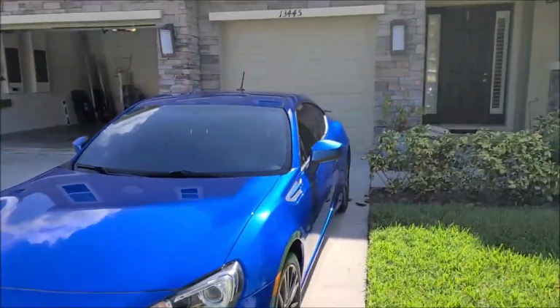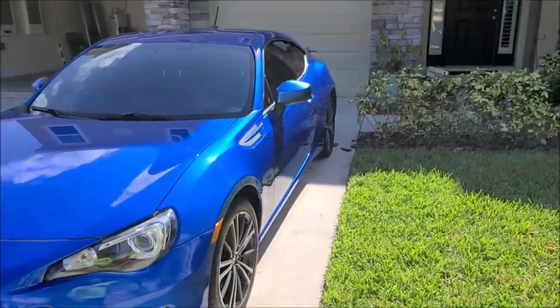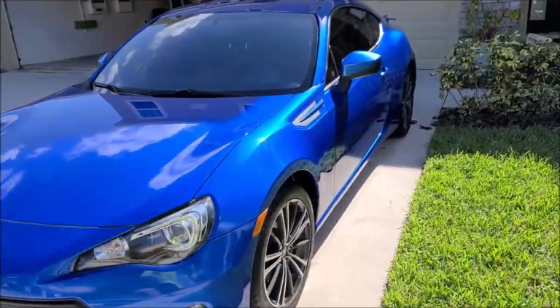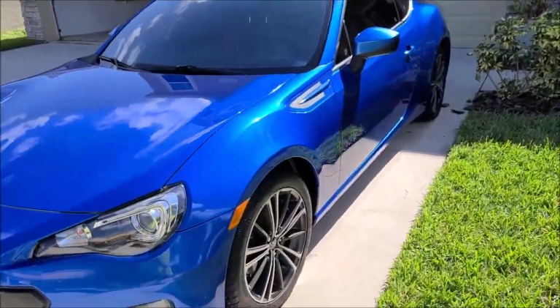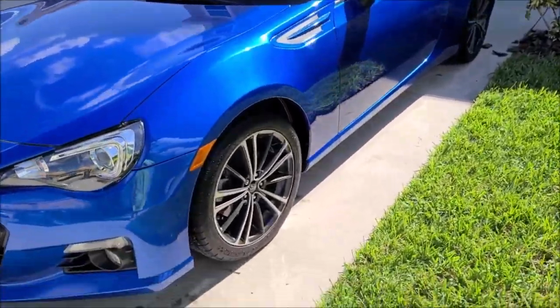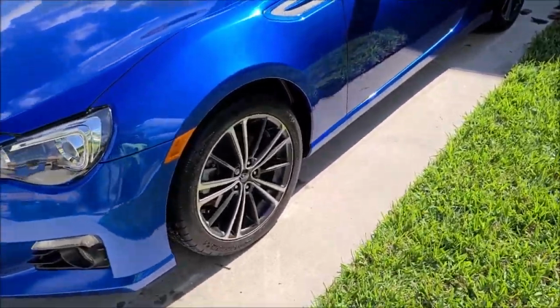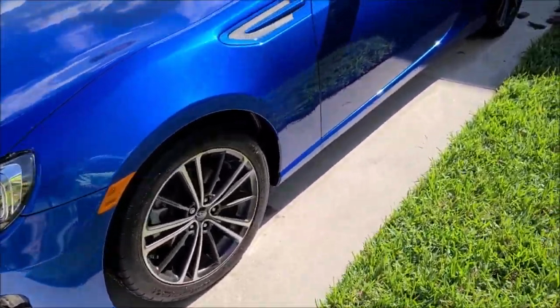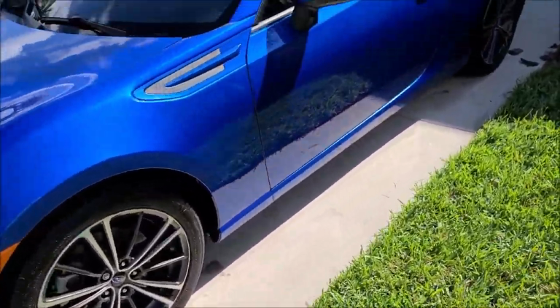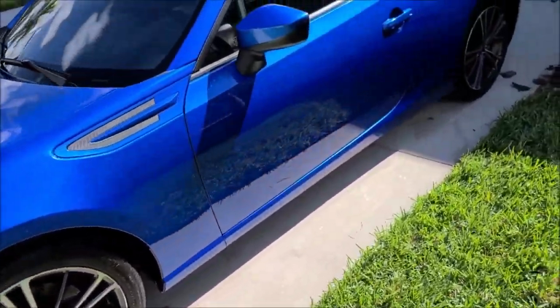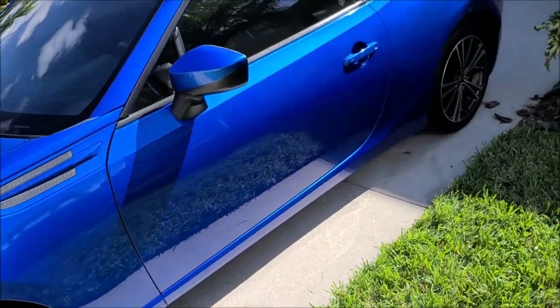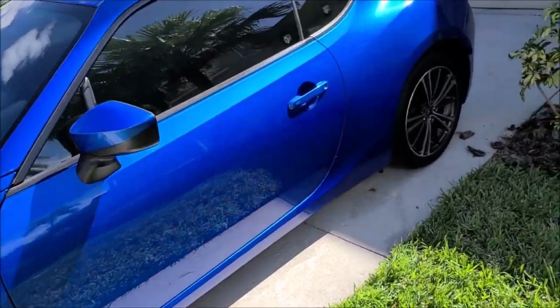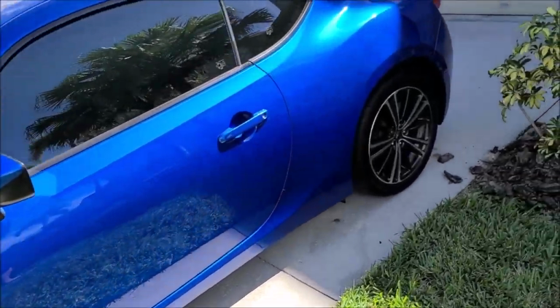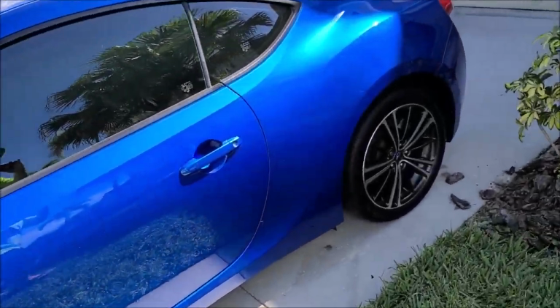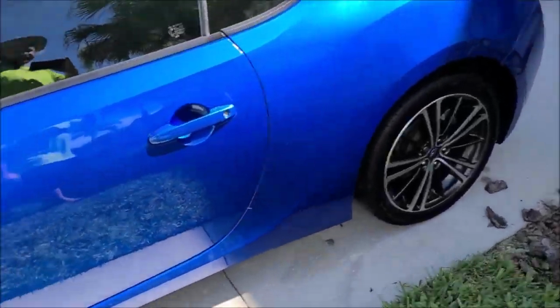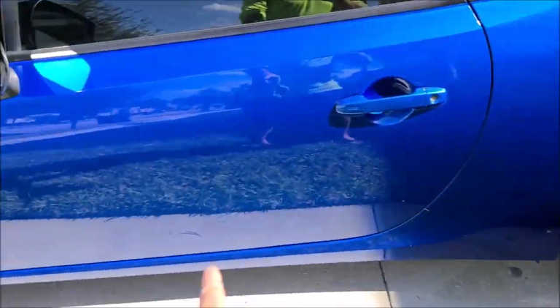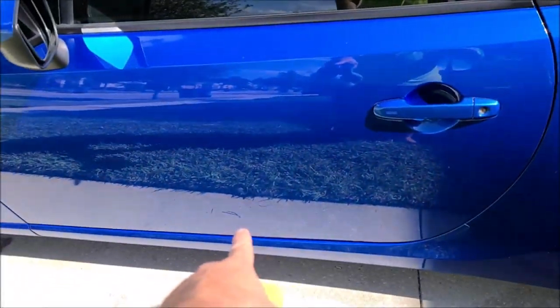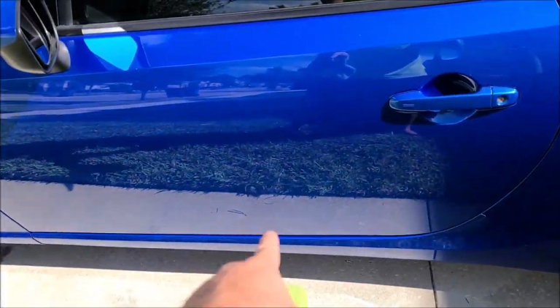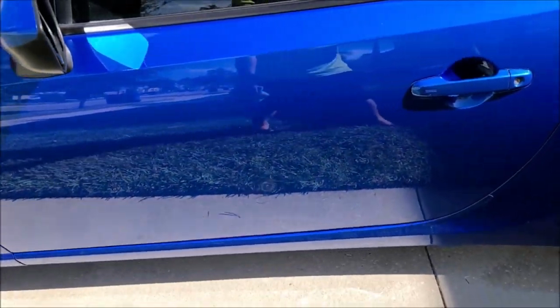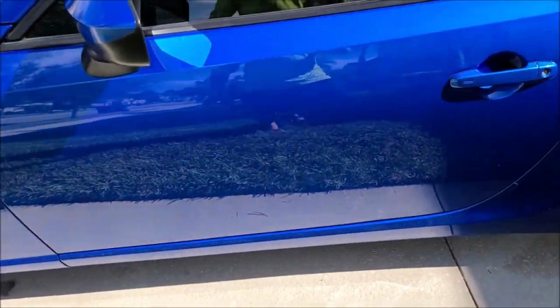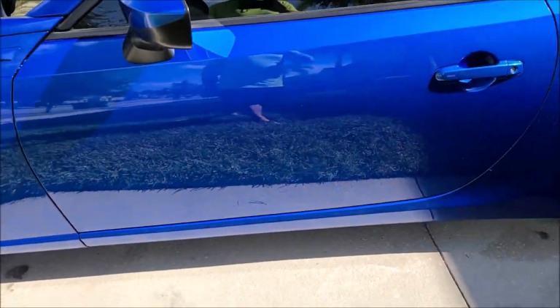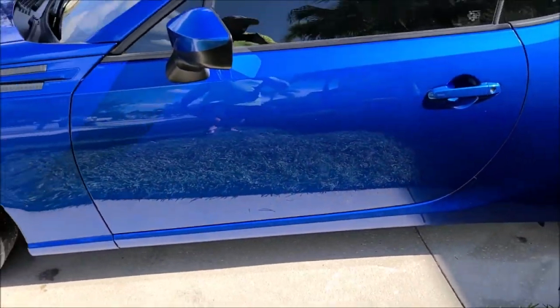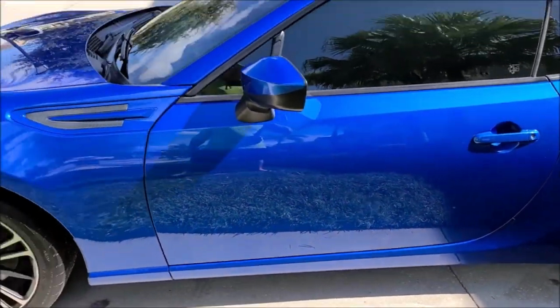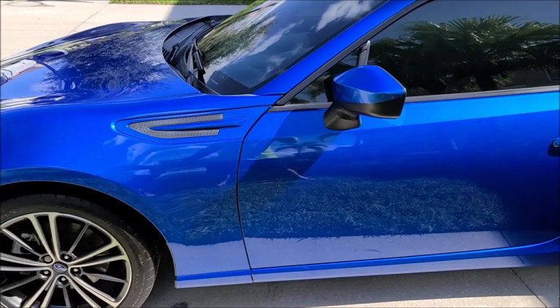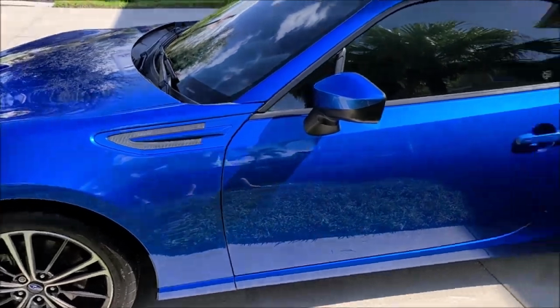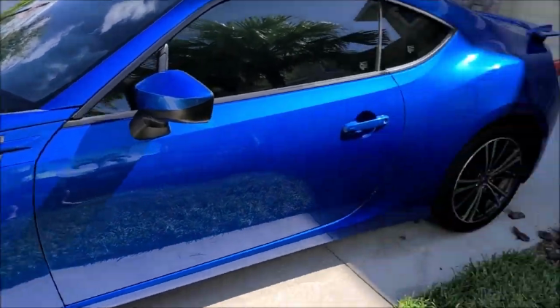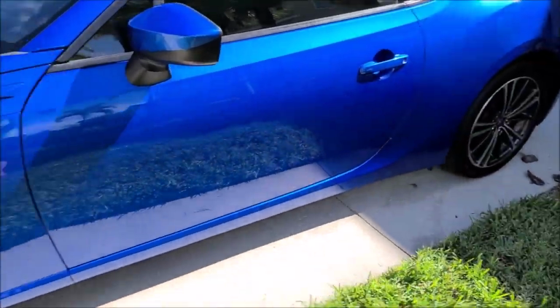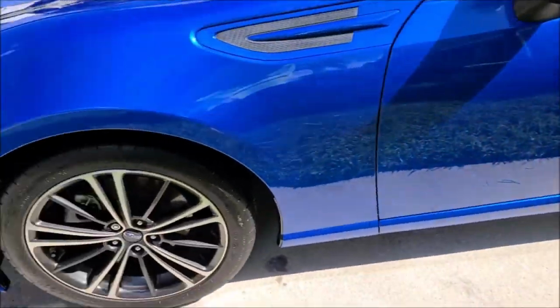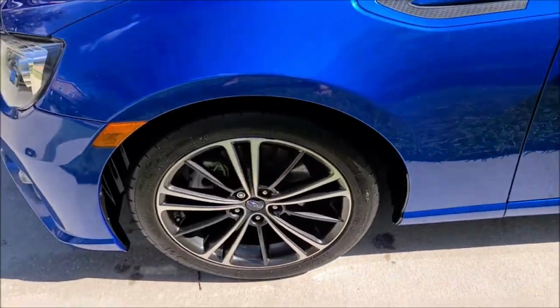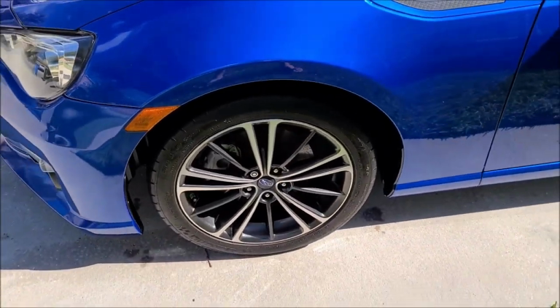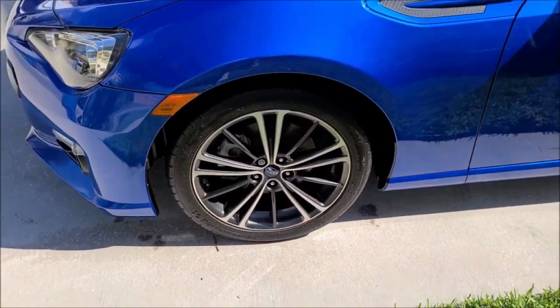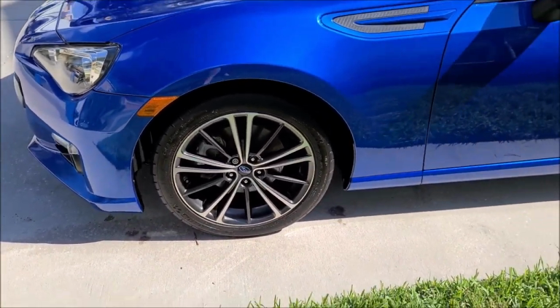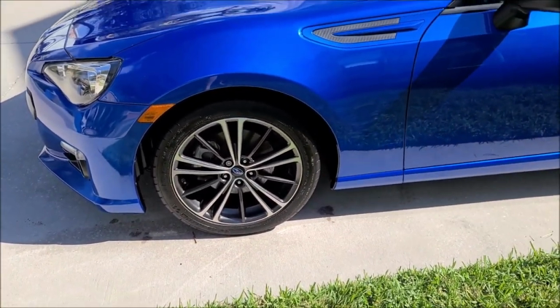And that's kind of where we left it with the prep-for-sale detail situation. It's got some dings and stuff on it, but it's a good looking car. Apparently they hold their resale value very well.